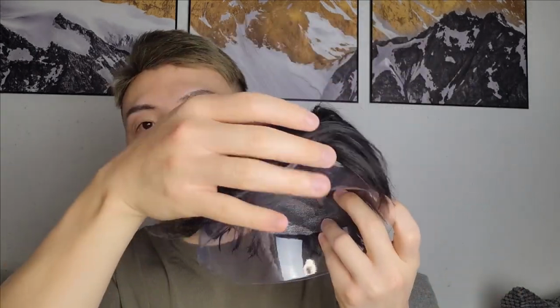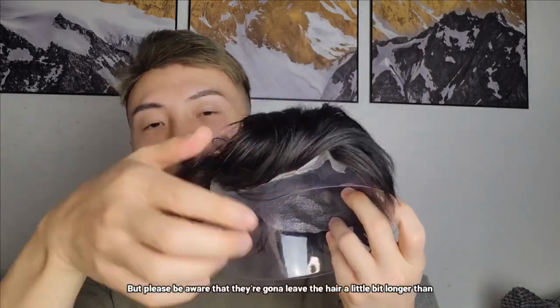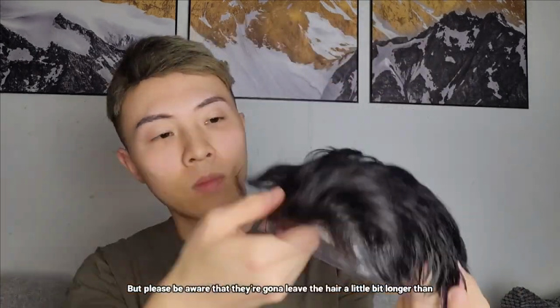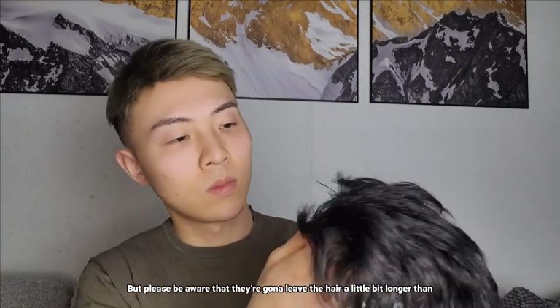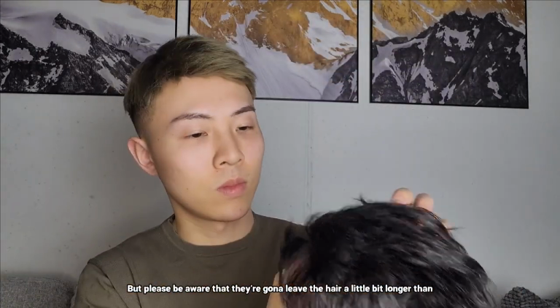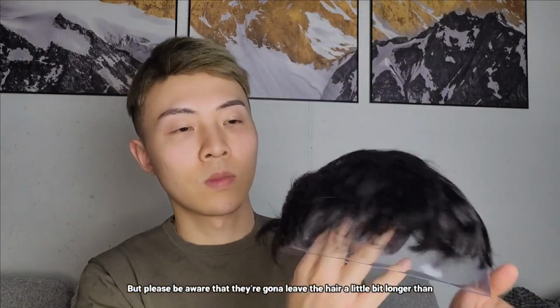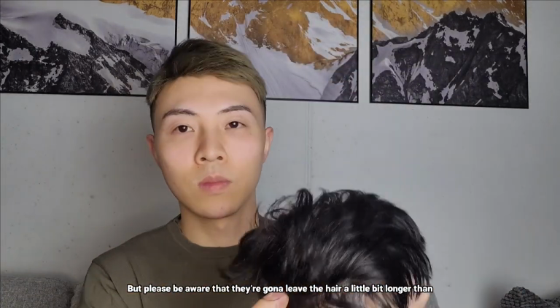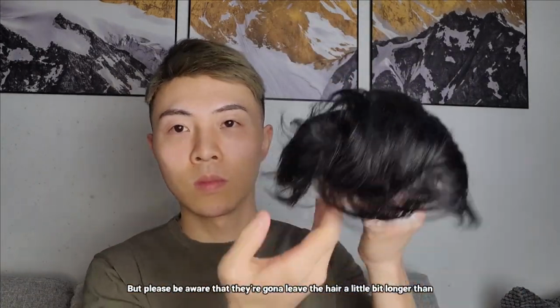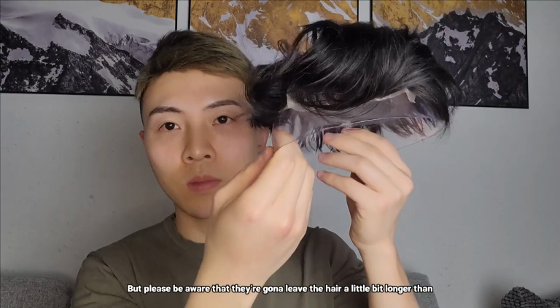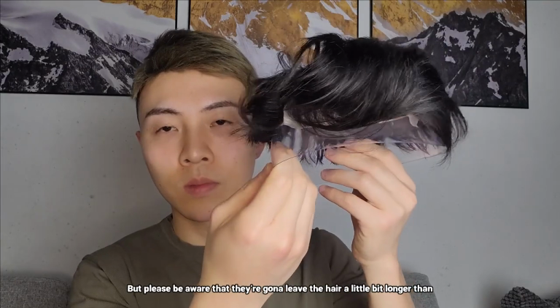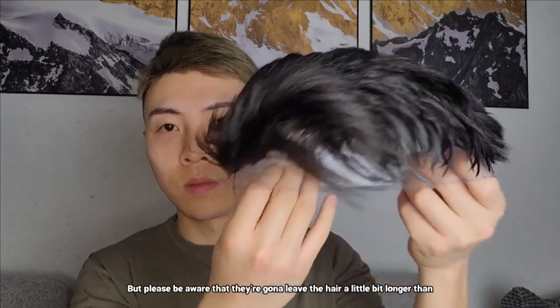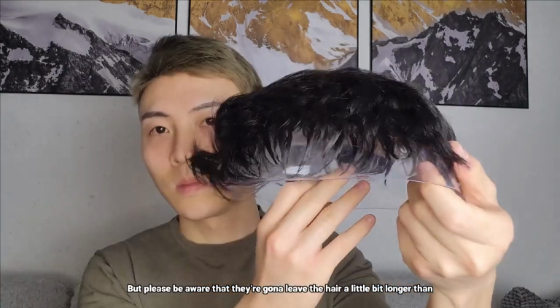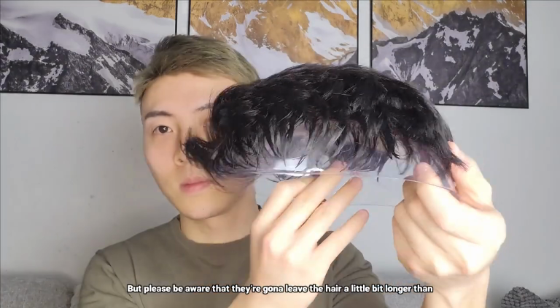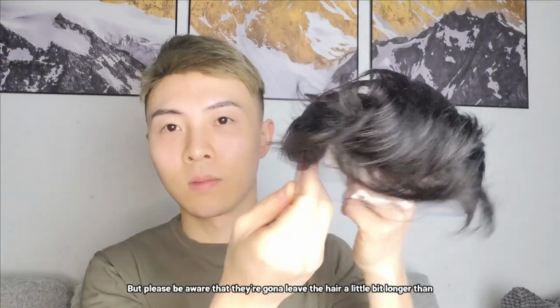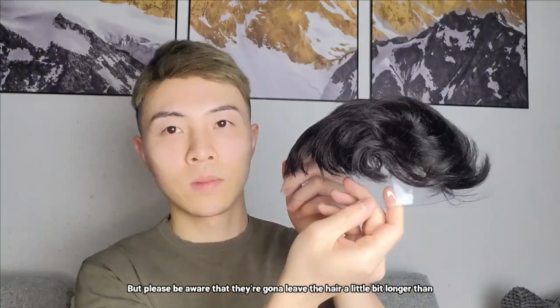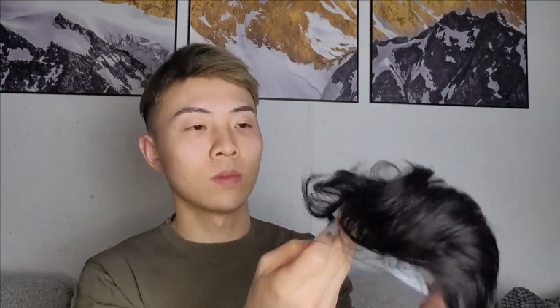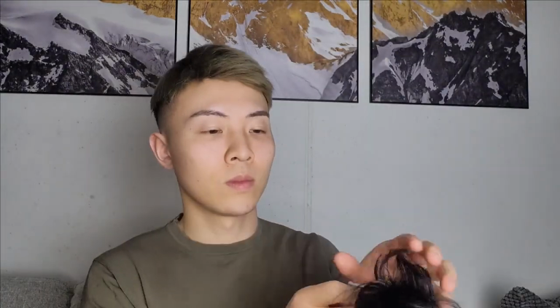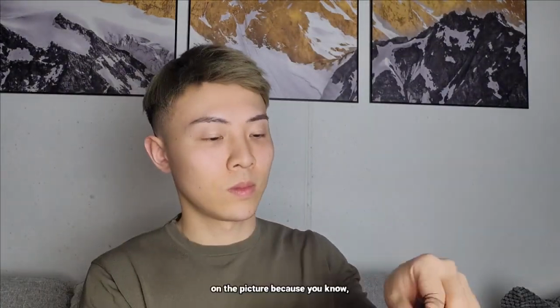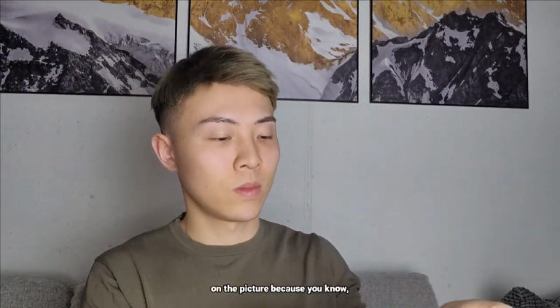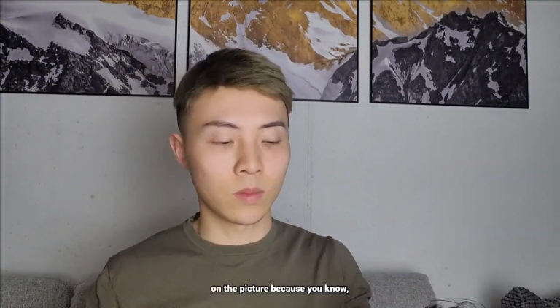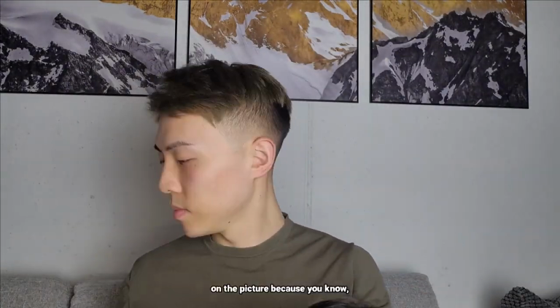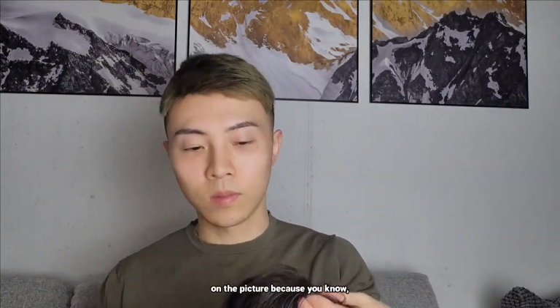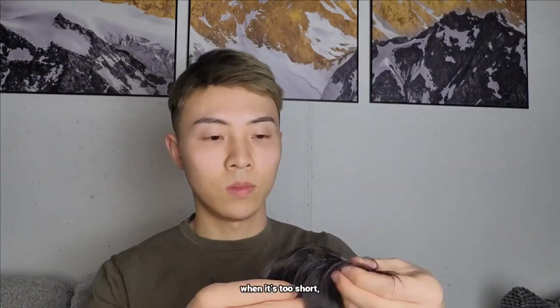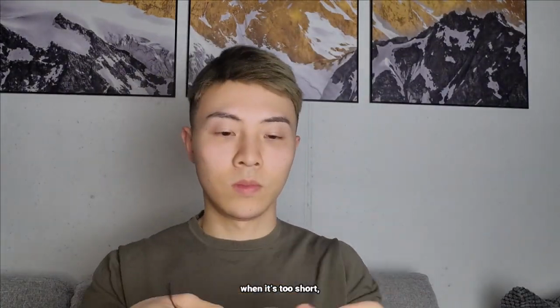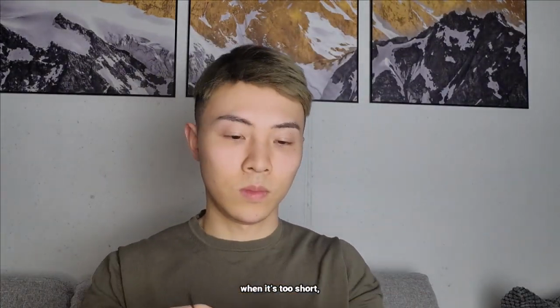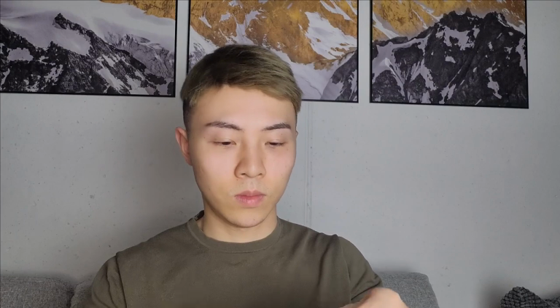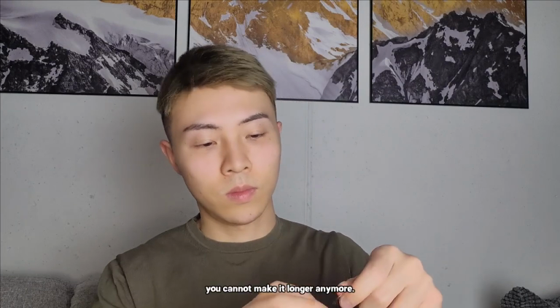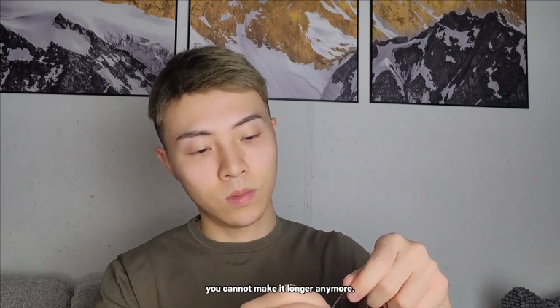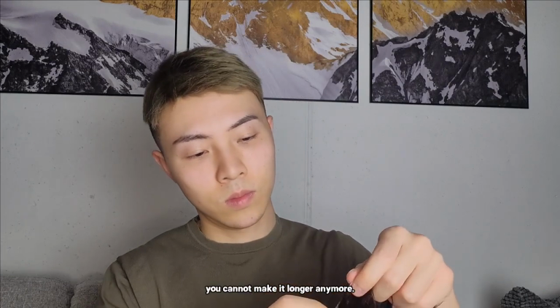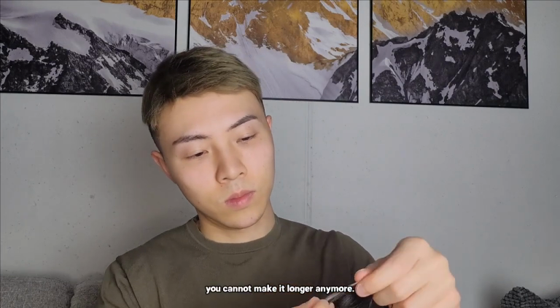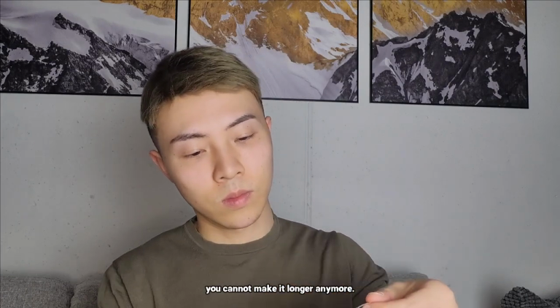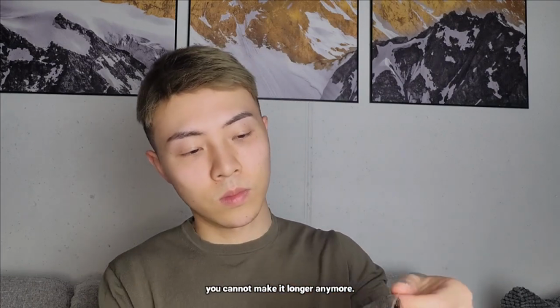Please be aware that they're going to leave the hair a little bit longer than in the picture, because when it's too short, you cannot make it longer anymore.